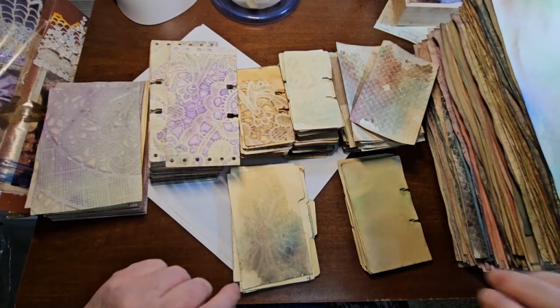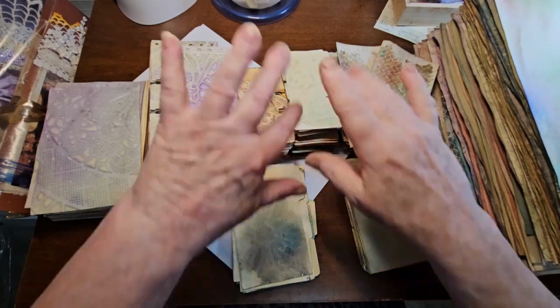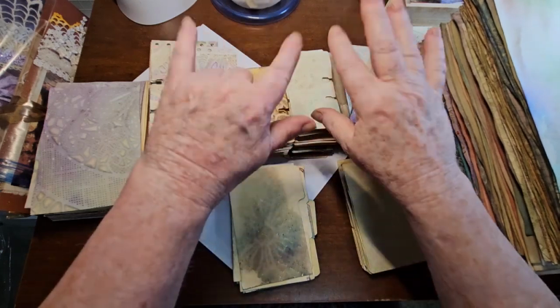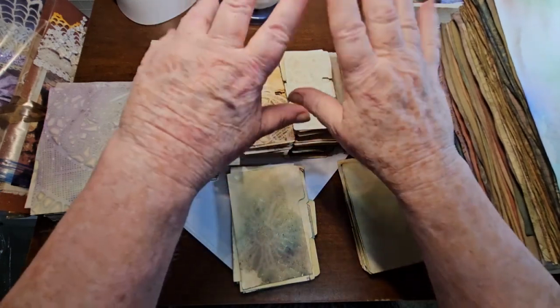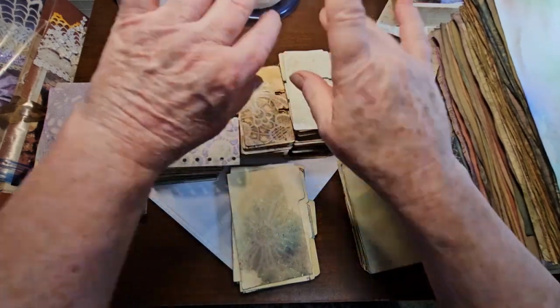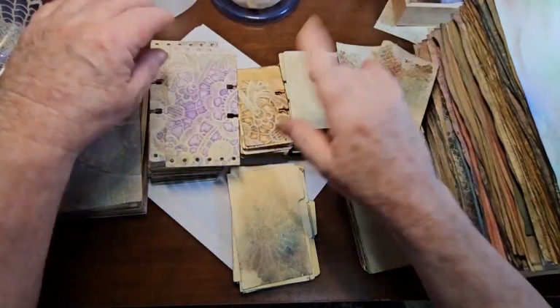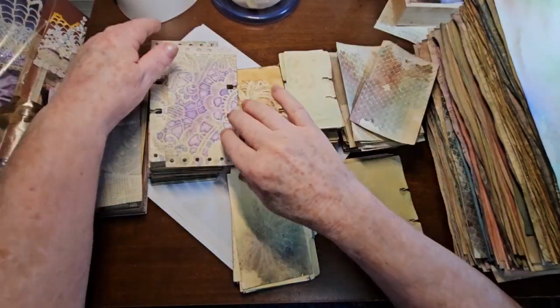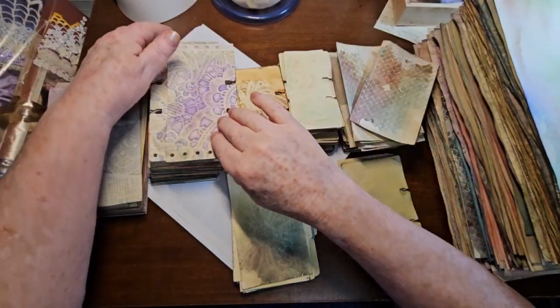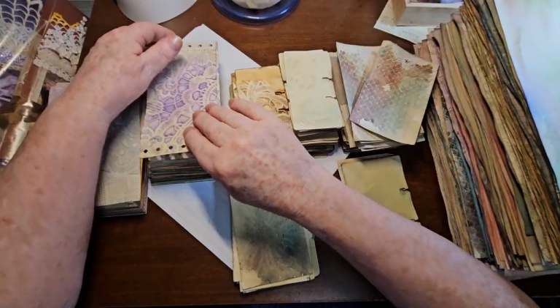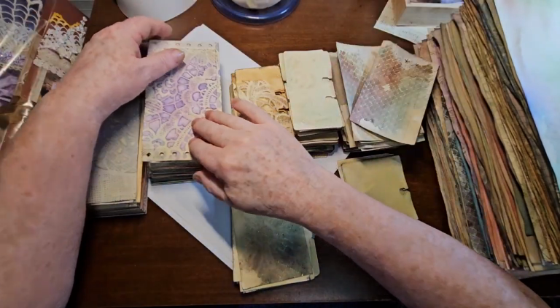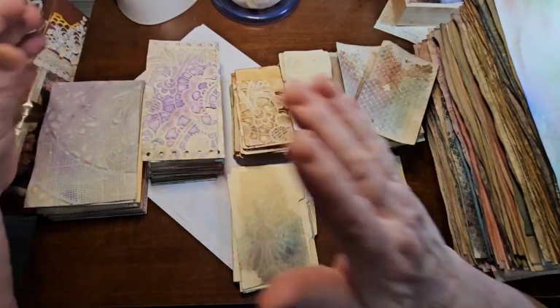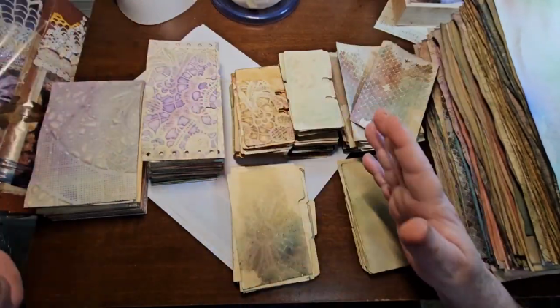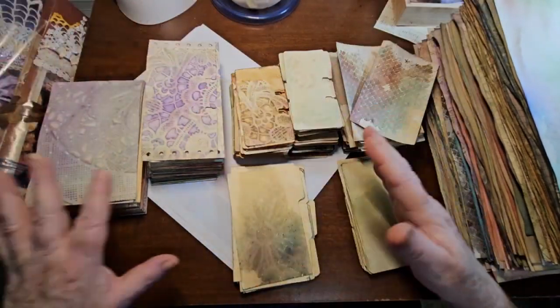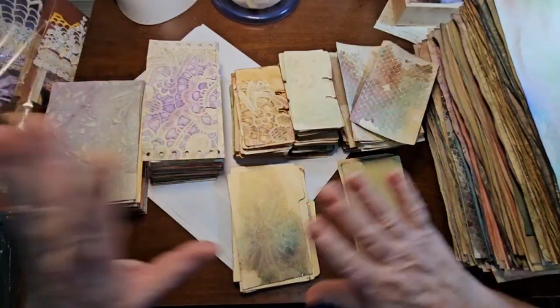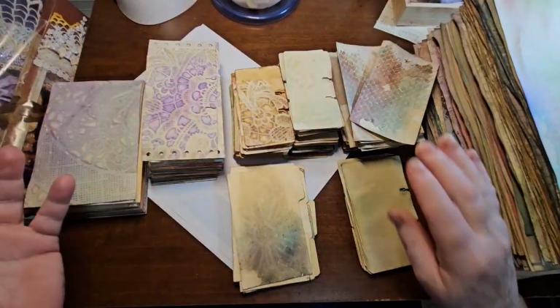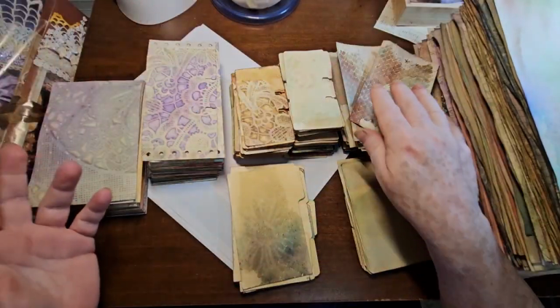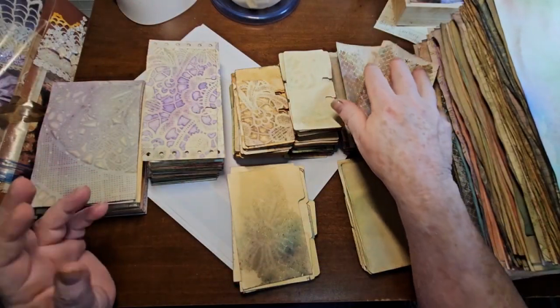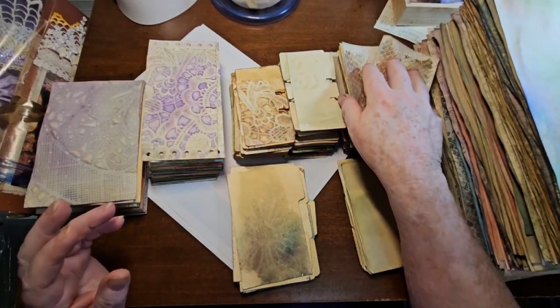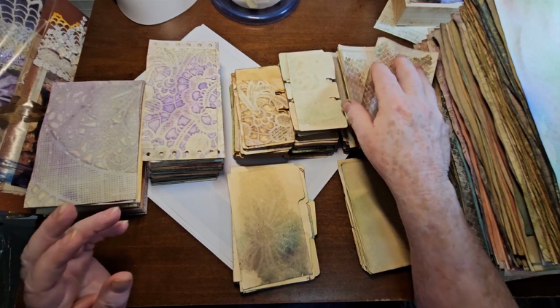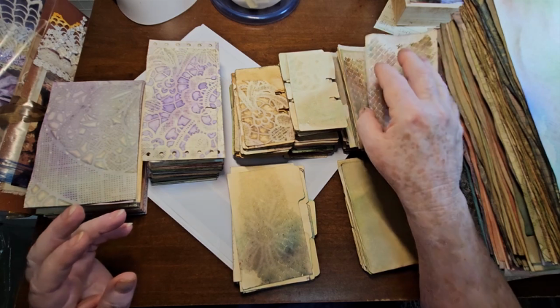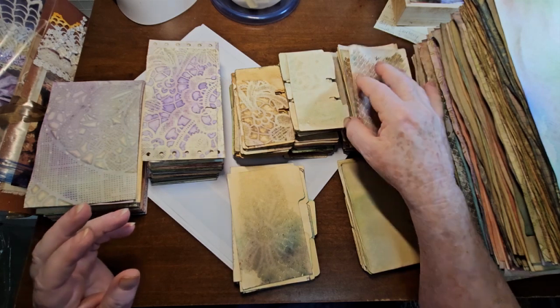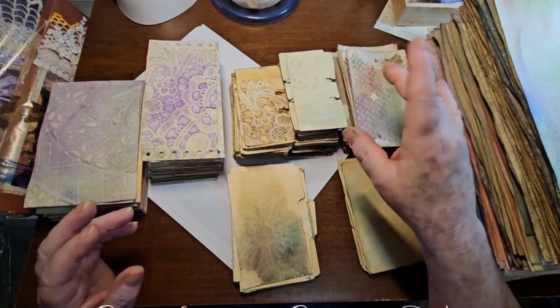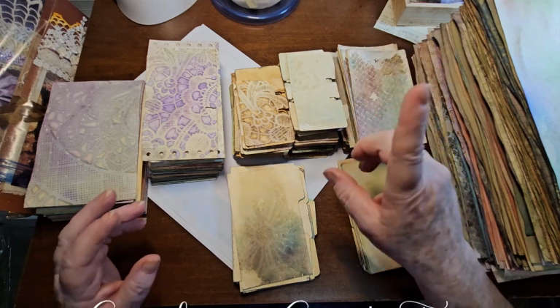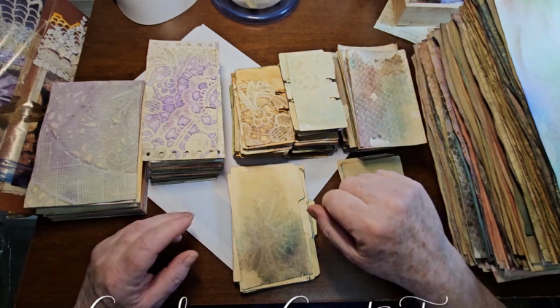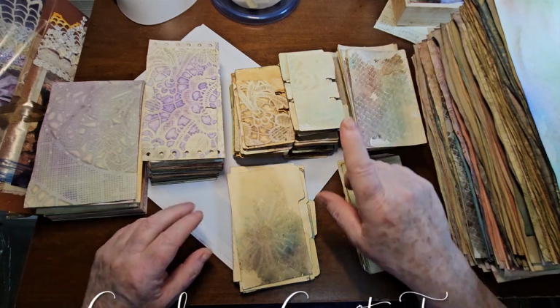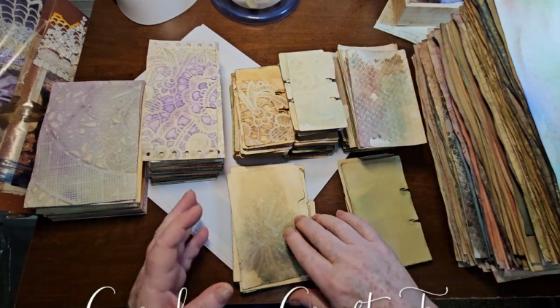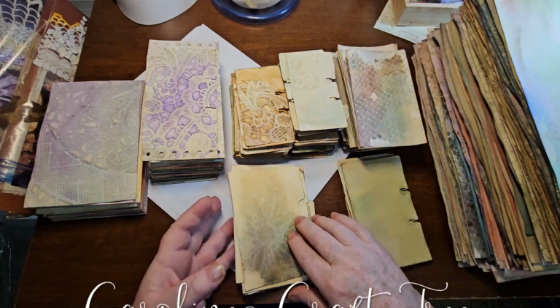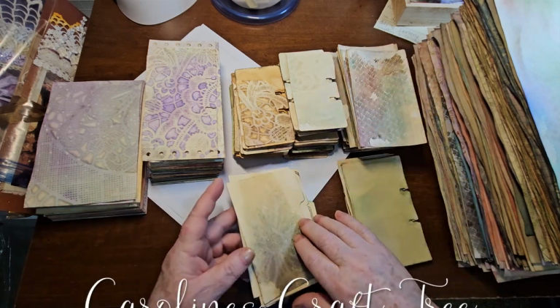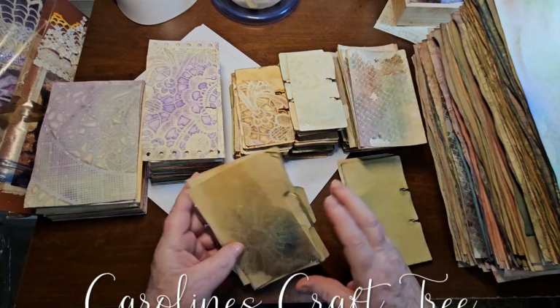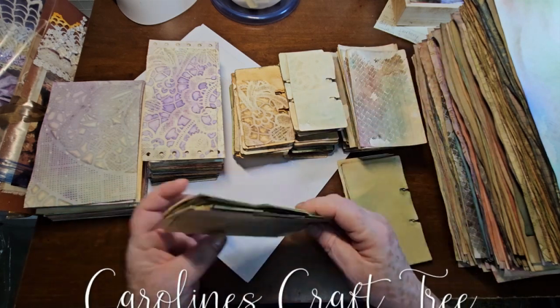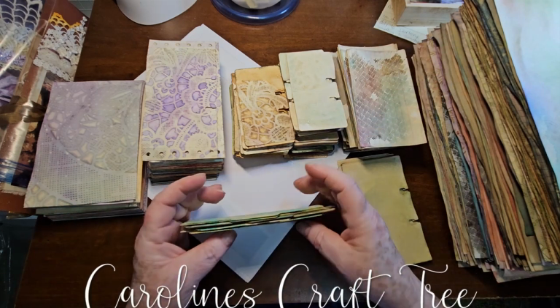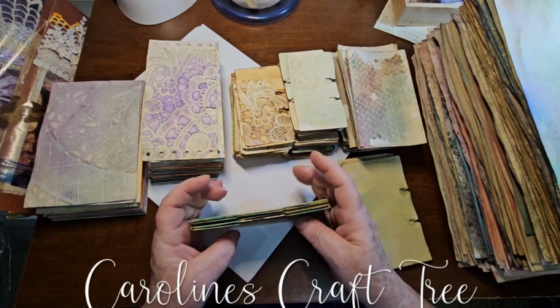Hello everyone, welcome to Caroline's Craft Tree. Today we are doing a little 'what's up, what's happening' video in my craft room.